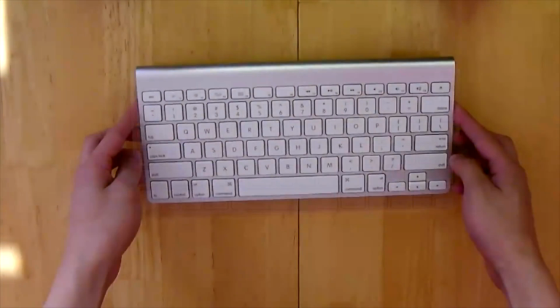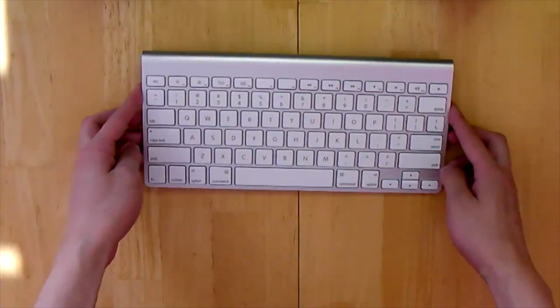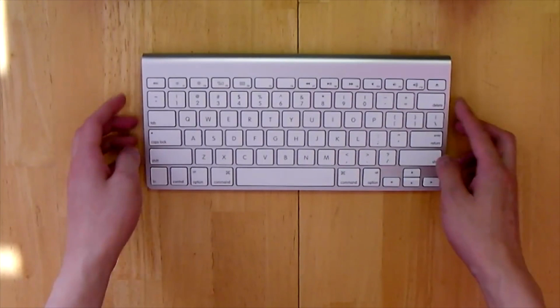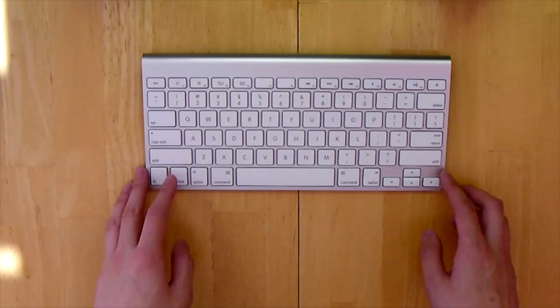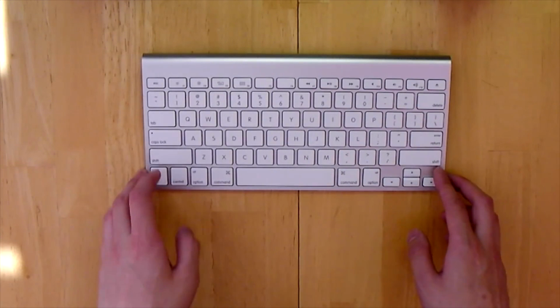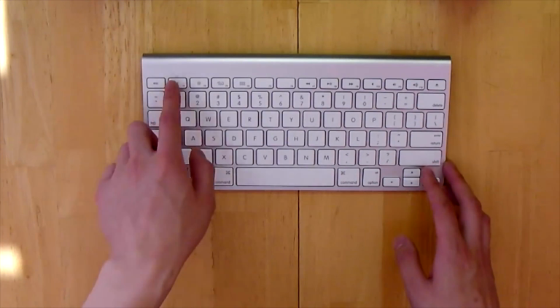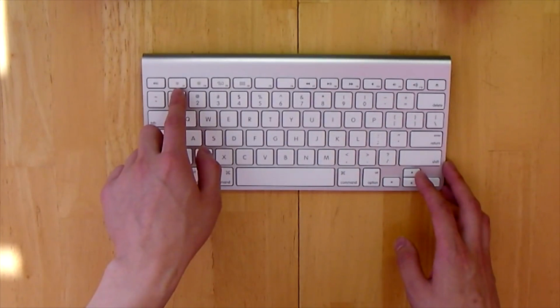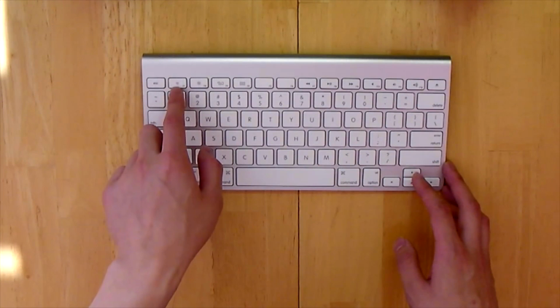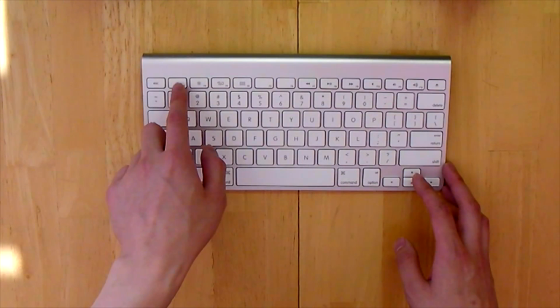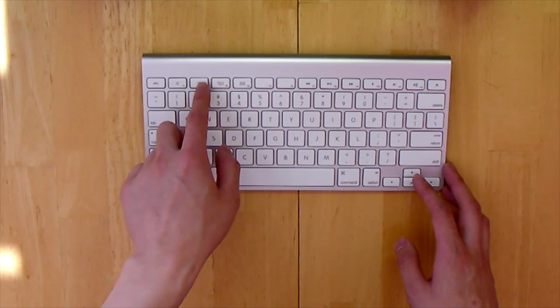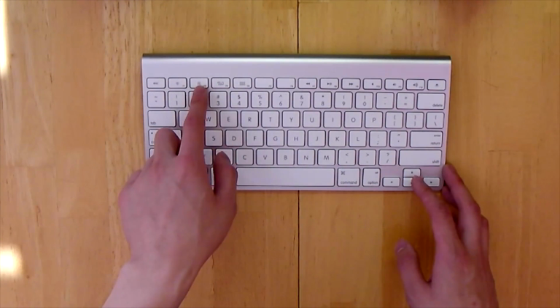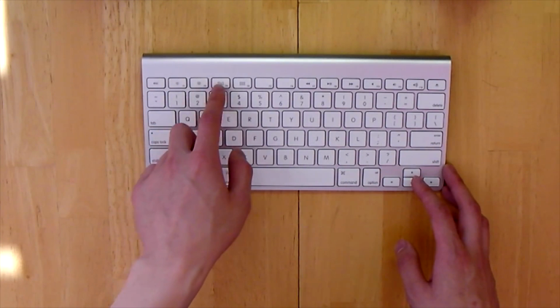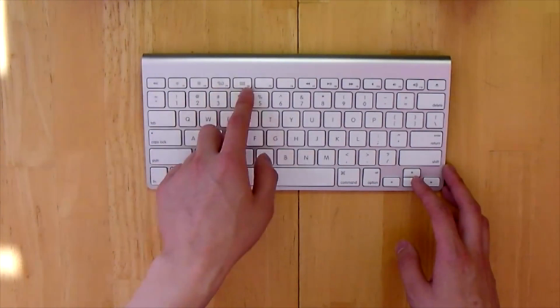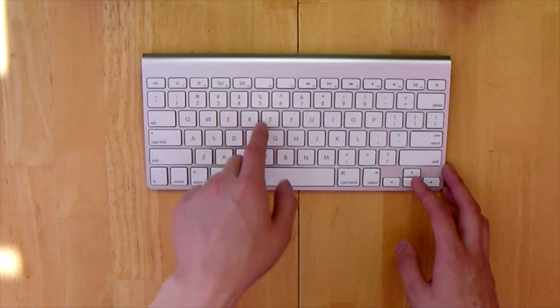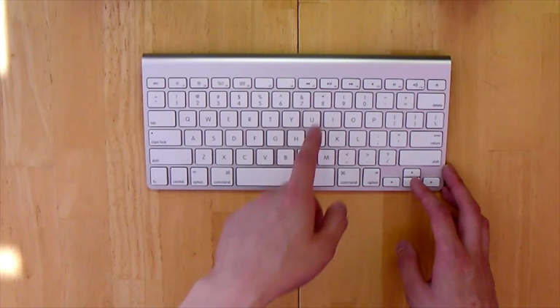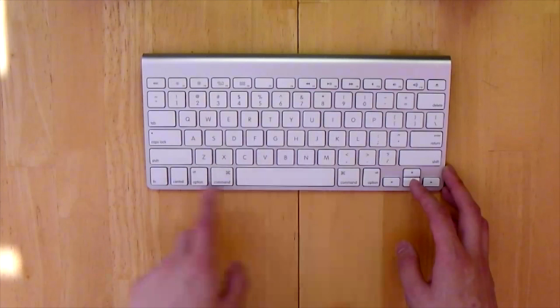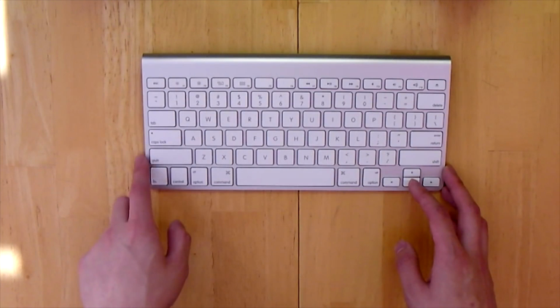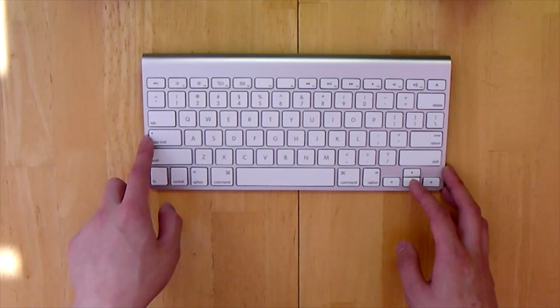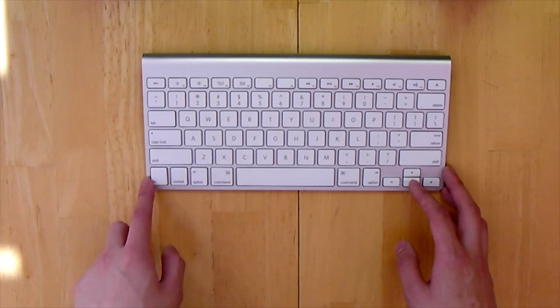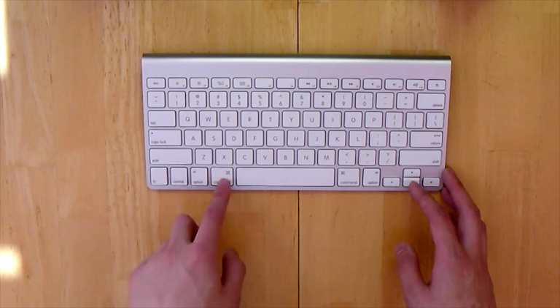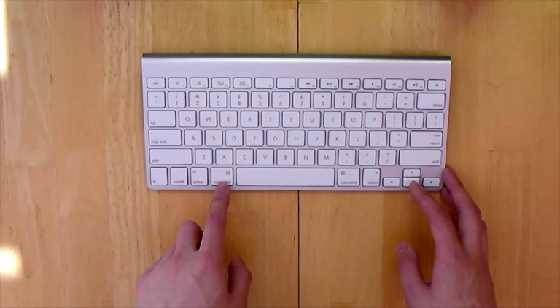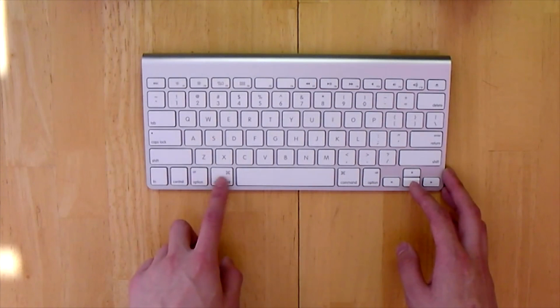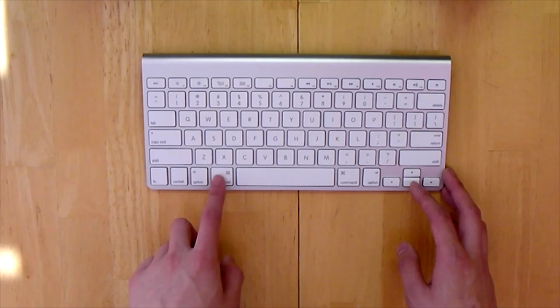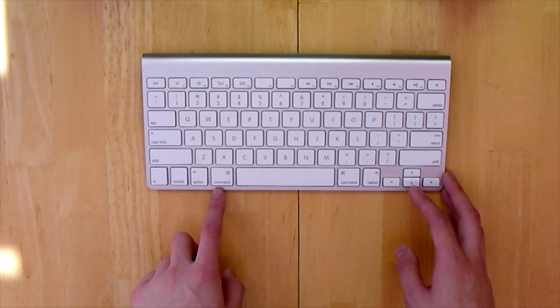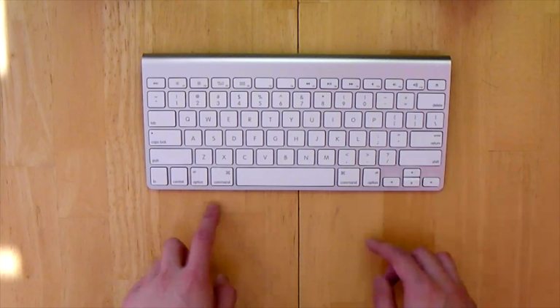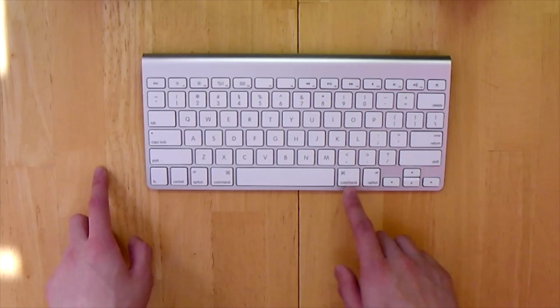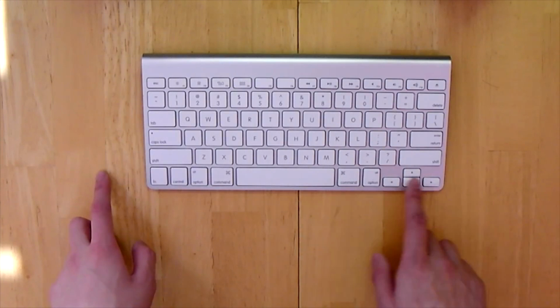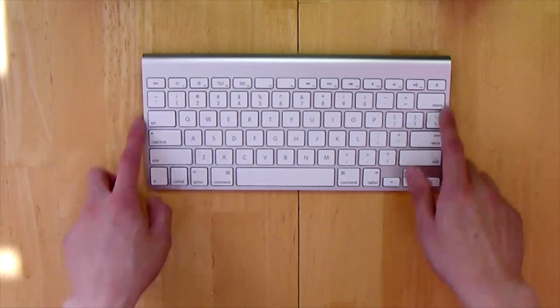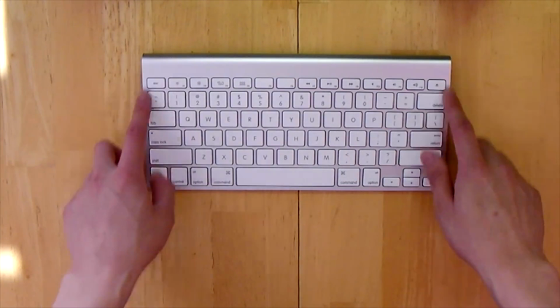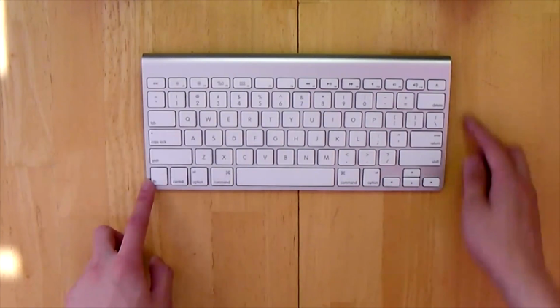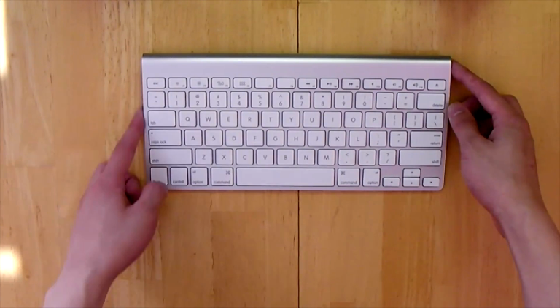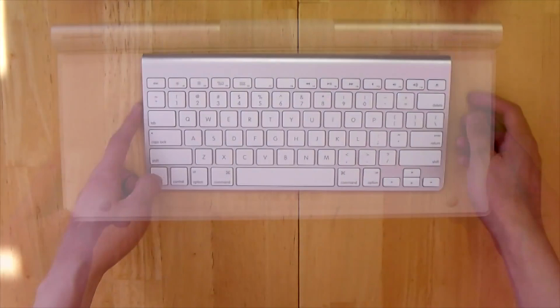On here you have a variety of function keys for one-touch access to many Mac features including Mission Control and Launchpad for OS Lion. You still have your basic Mac command key, and Apple slimmed down the arrow keys to fit the width of the keyboard.